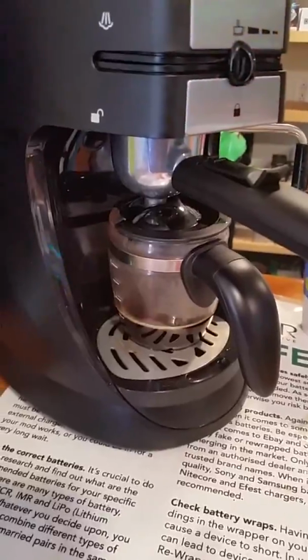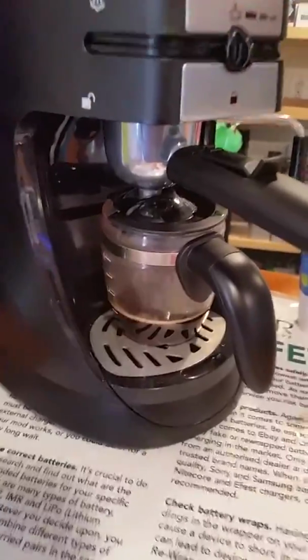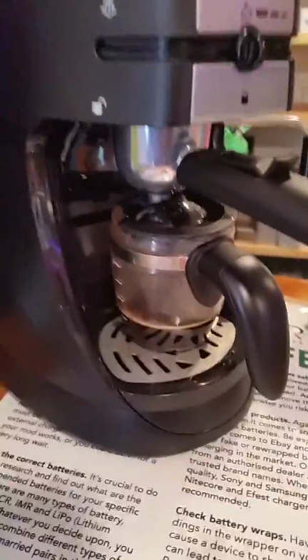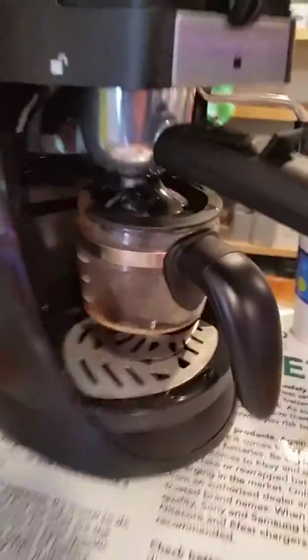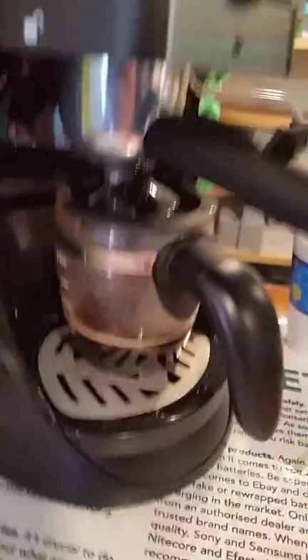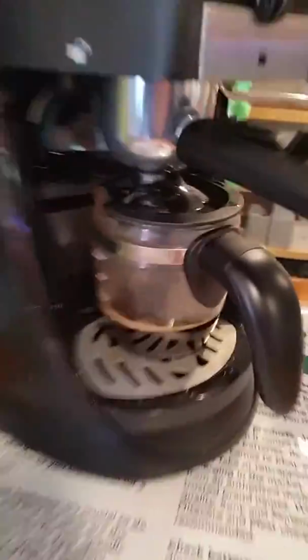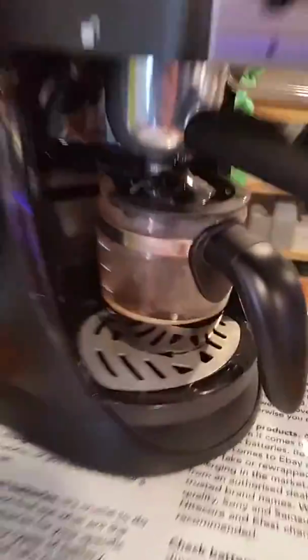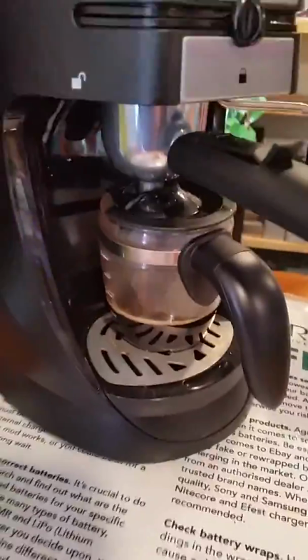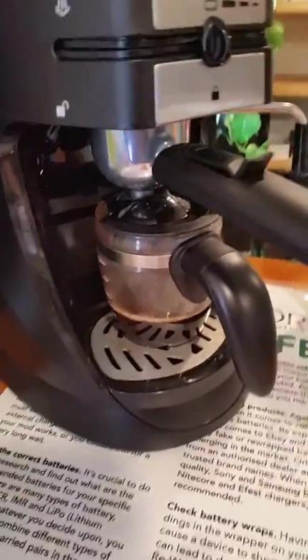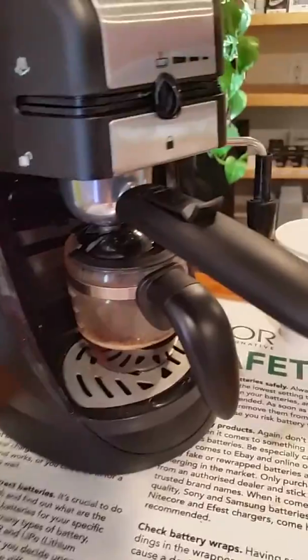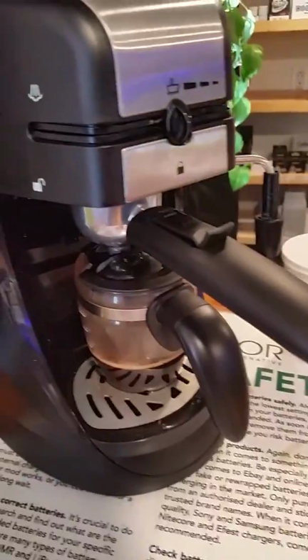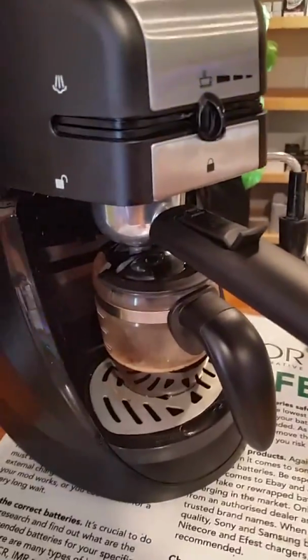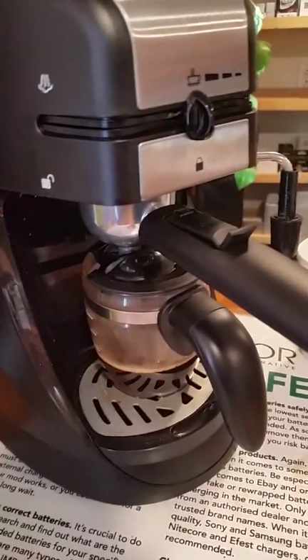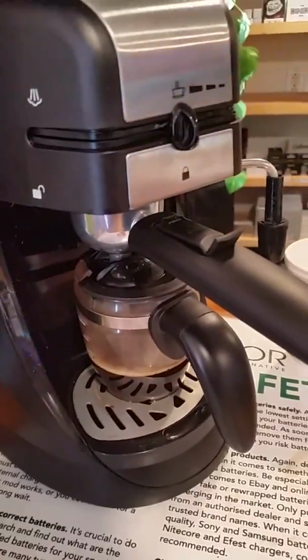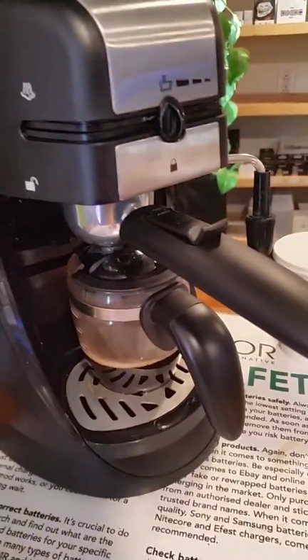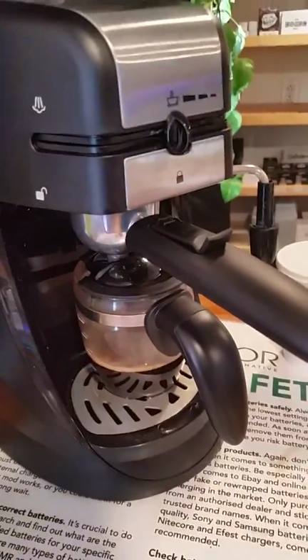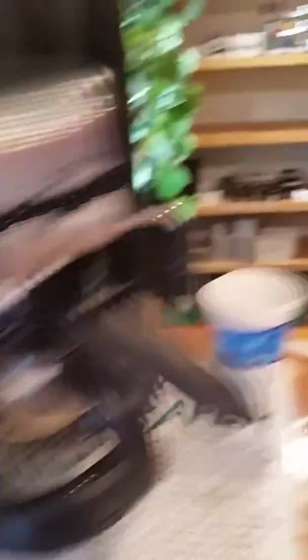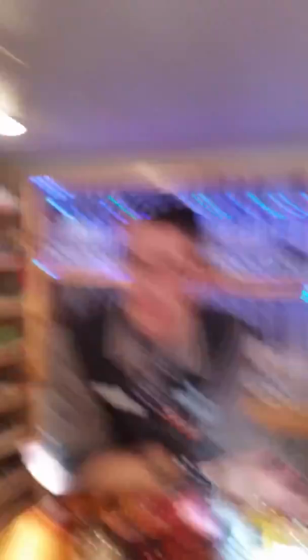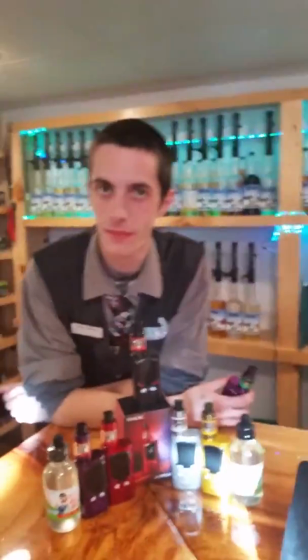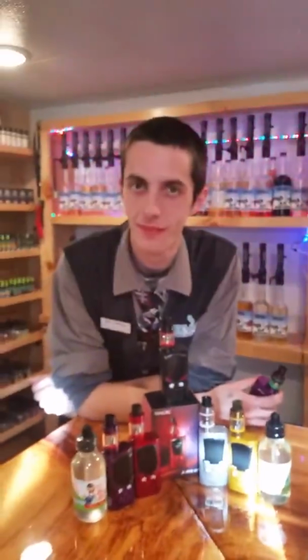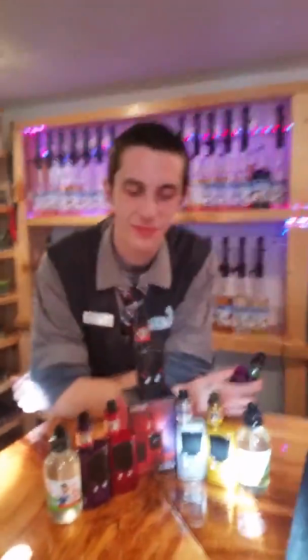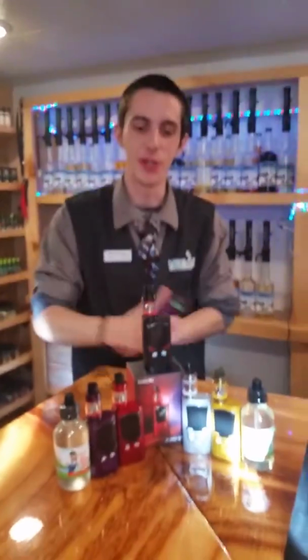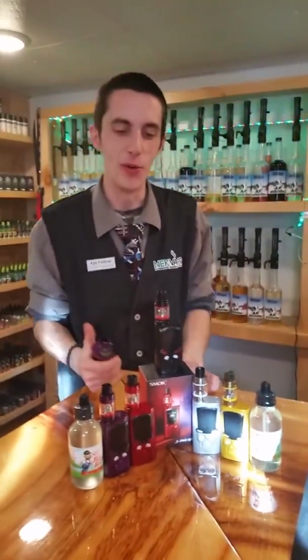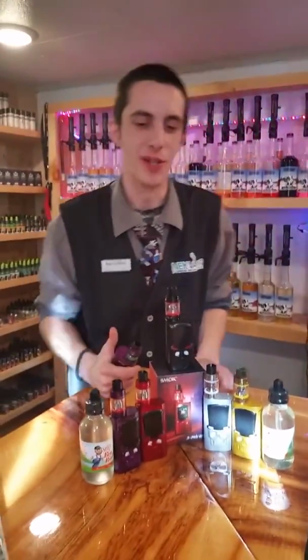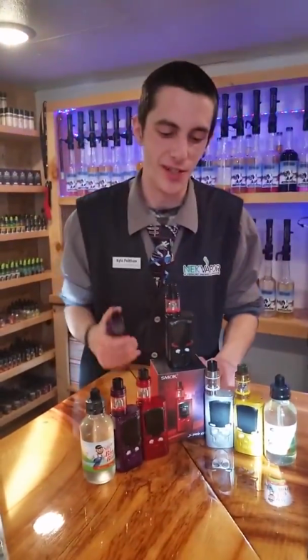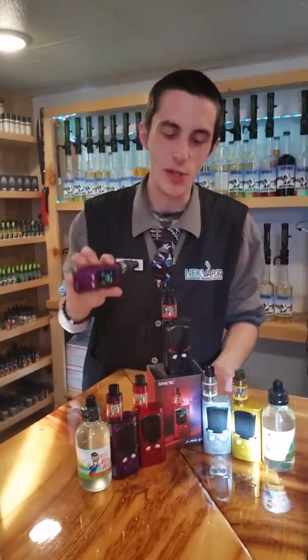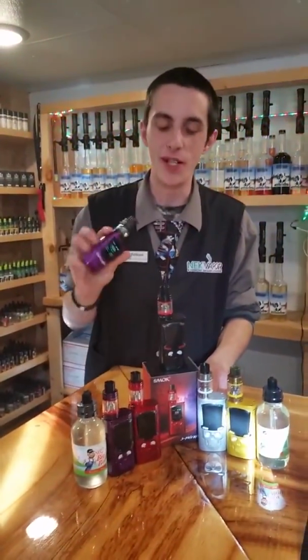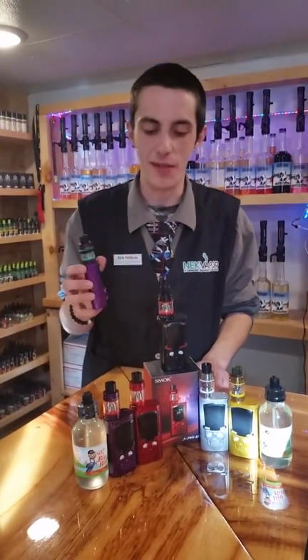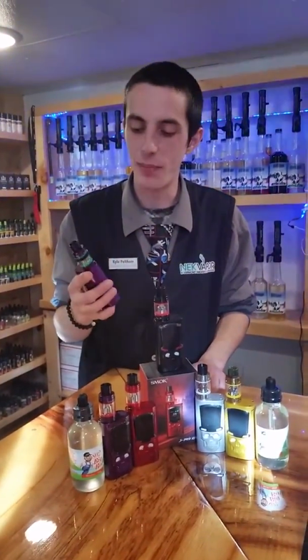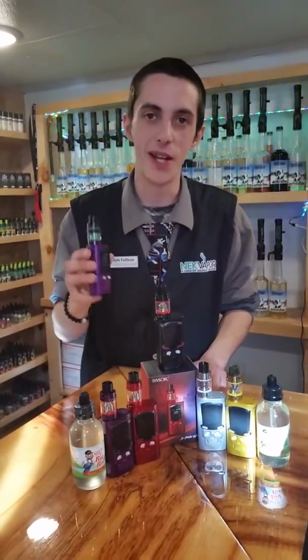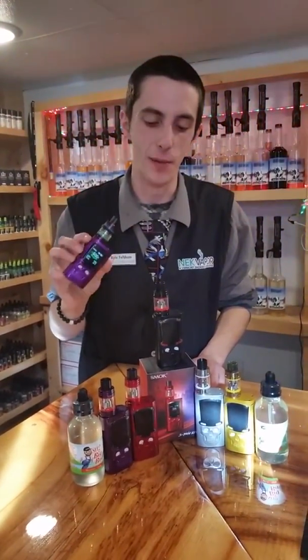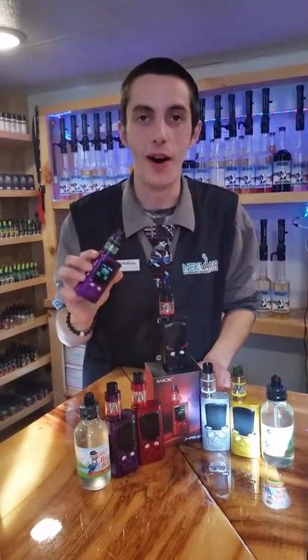Welcome to Espresso Hour! You saw a little preview of the device we are featuring today, and here is Kyle. Good afternoon everybody. For today's featured device we have the Esprev kits from Smok.